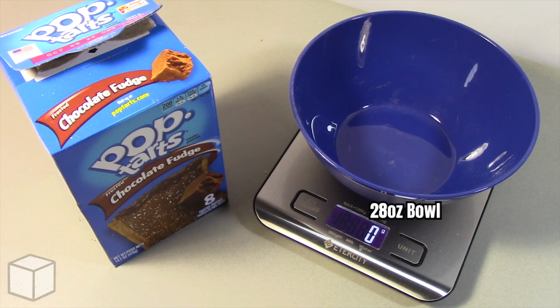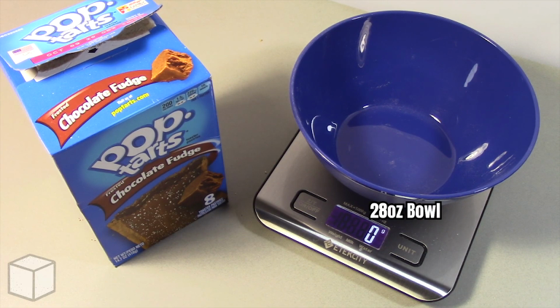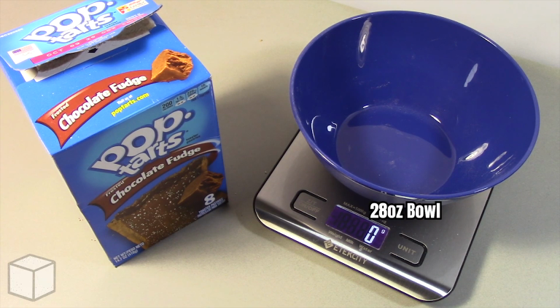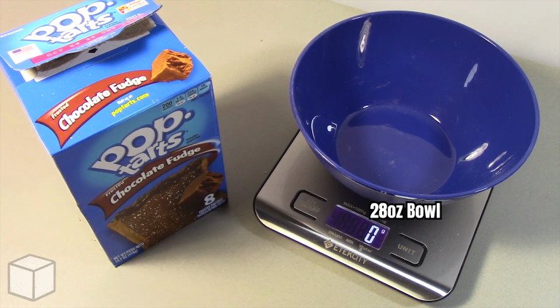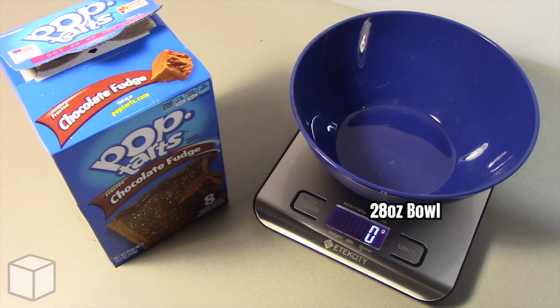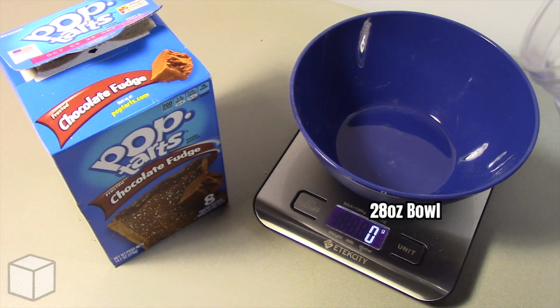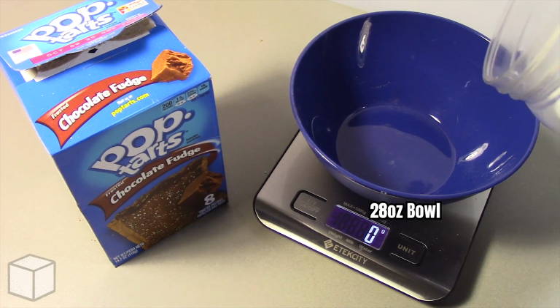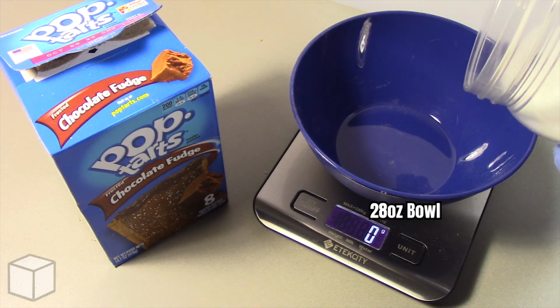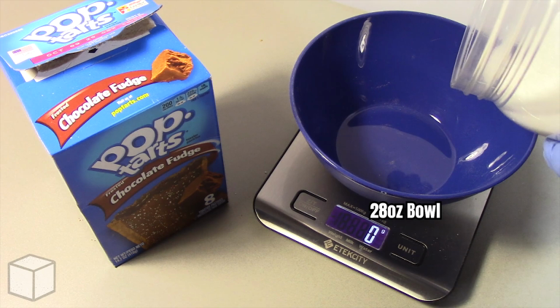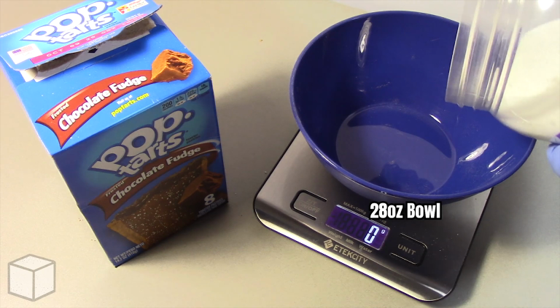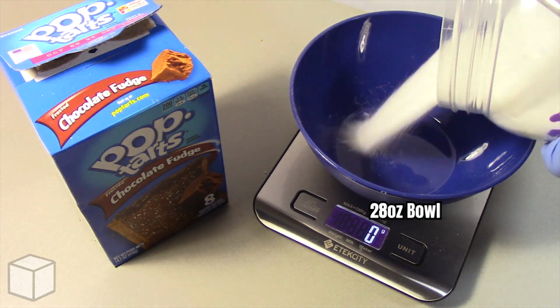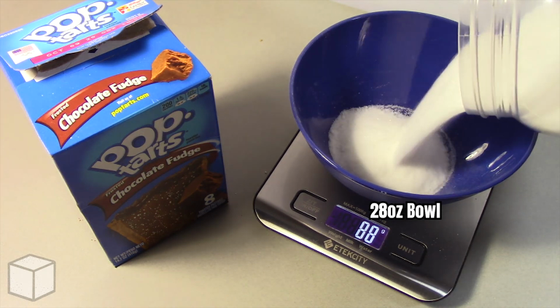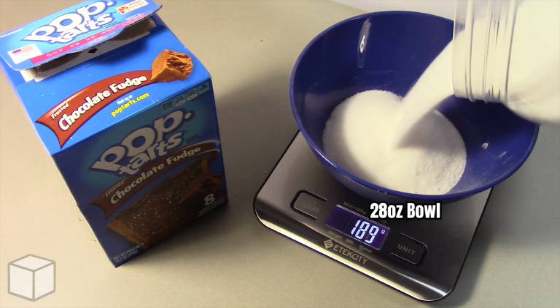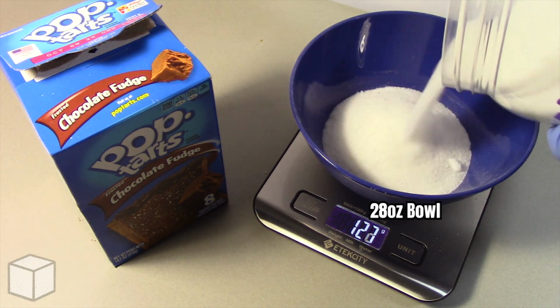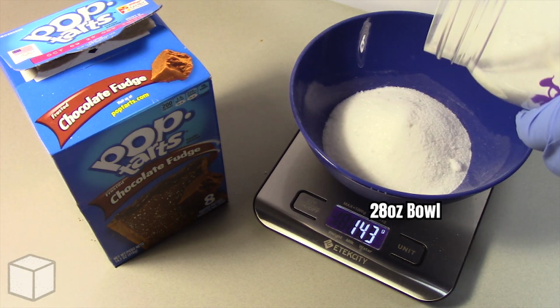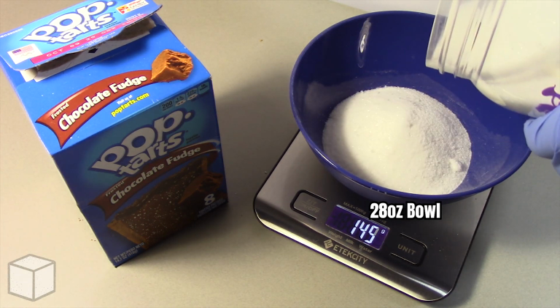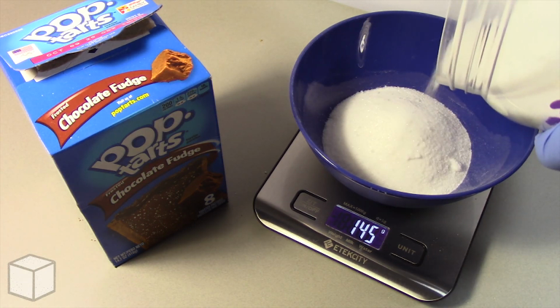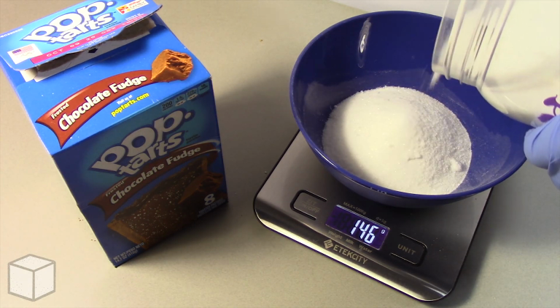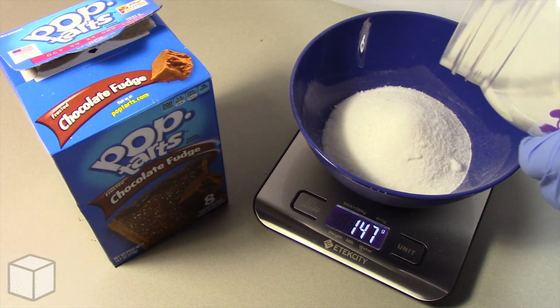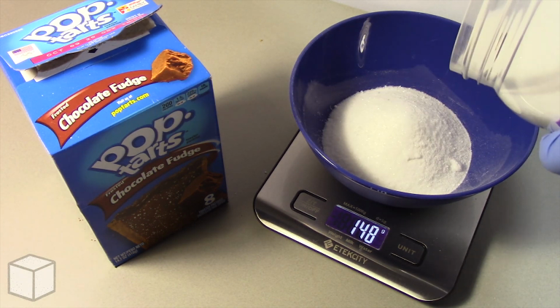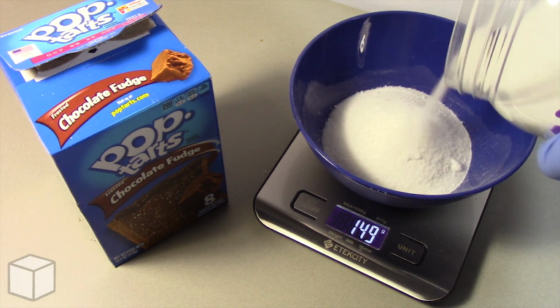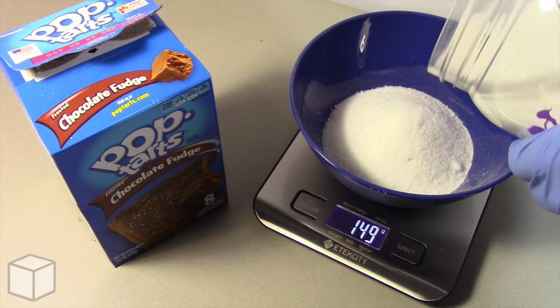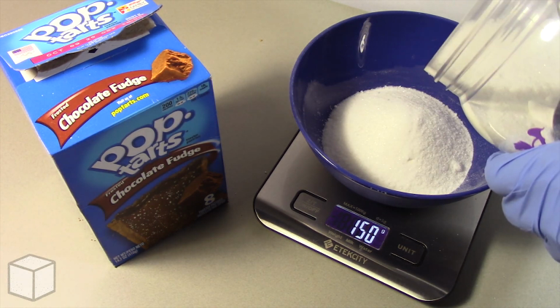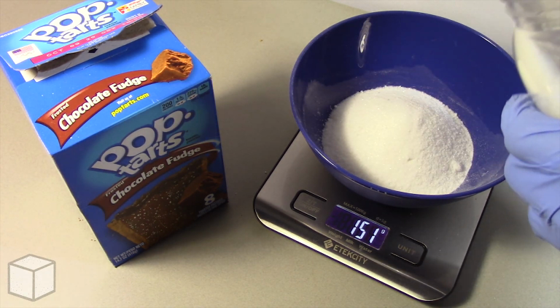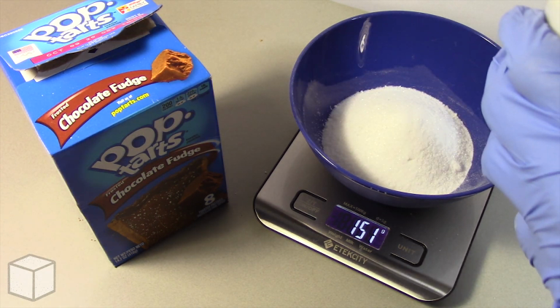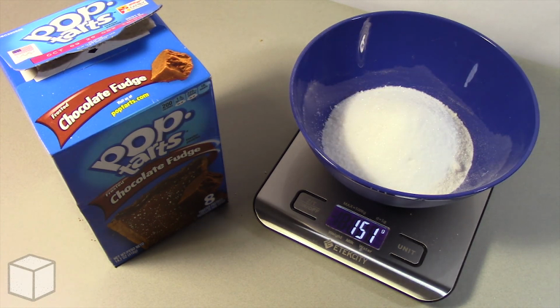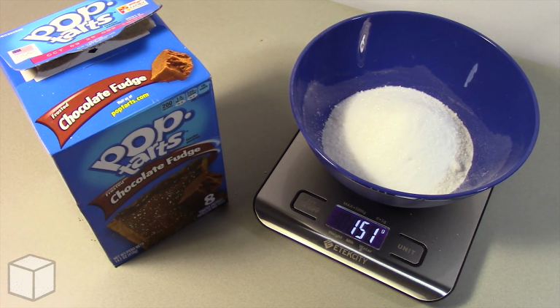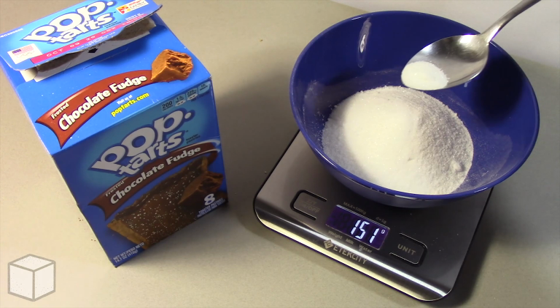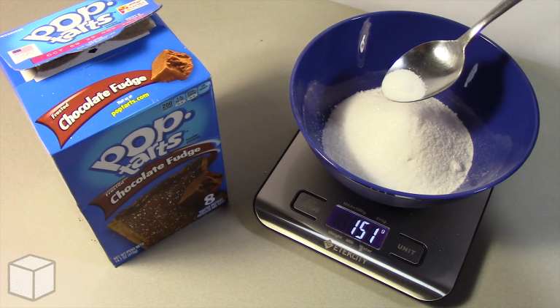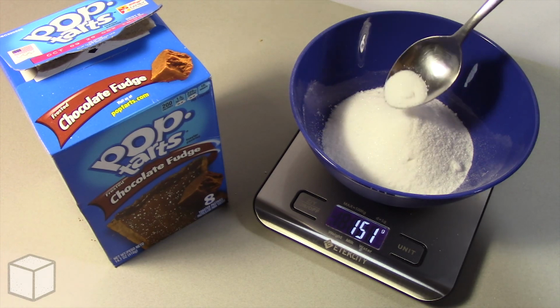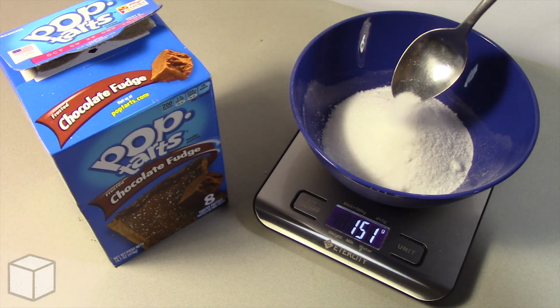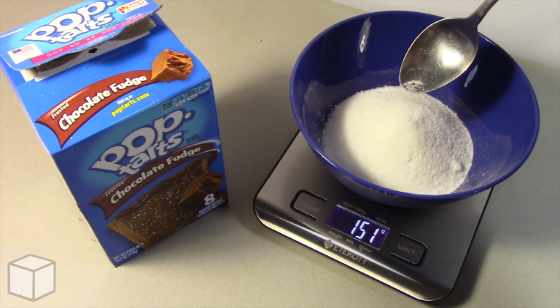Now I'm going to repeat the process using this 28 ounce bowl to display the total amount of sugar in this product, which is 152 grams.